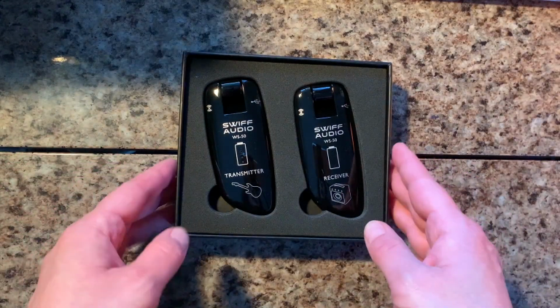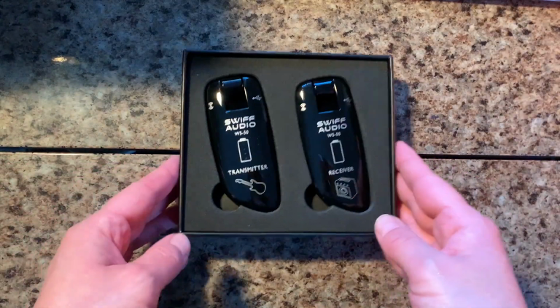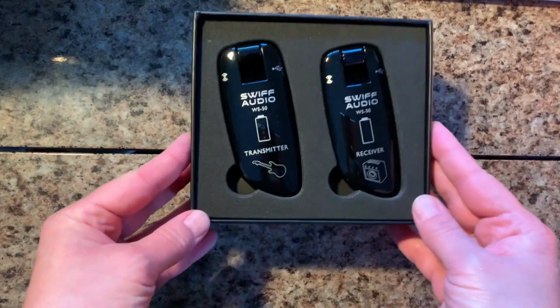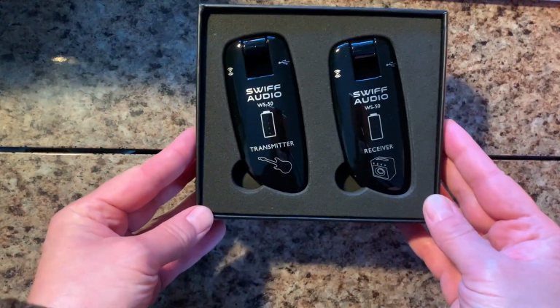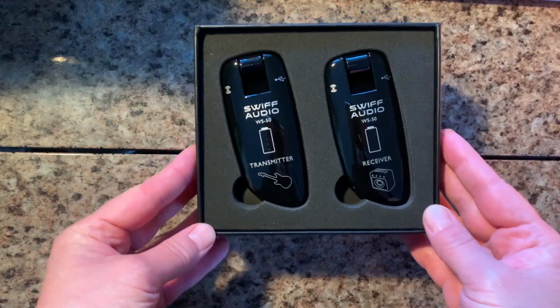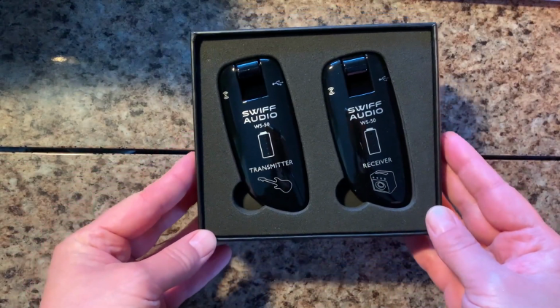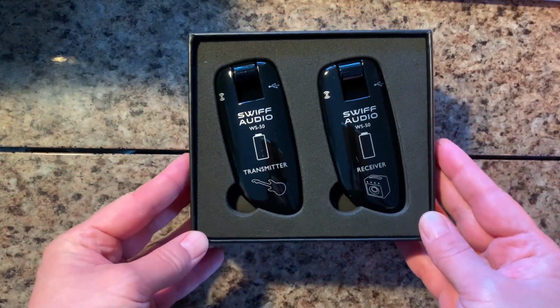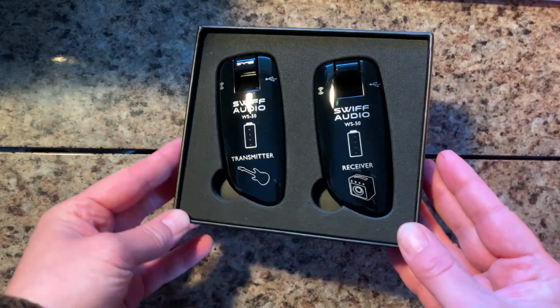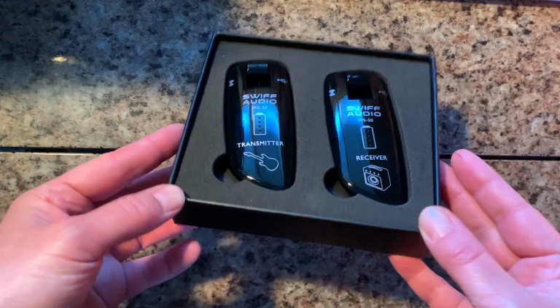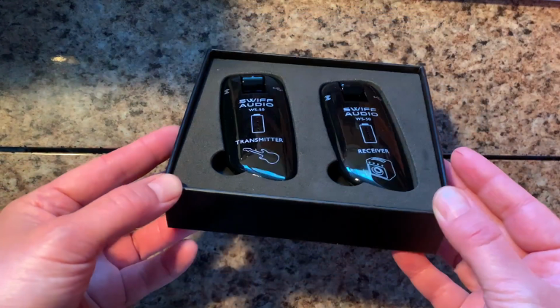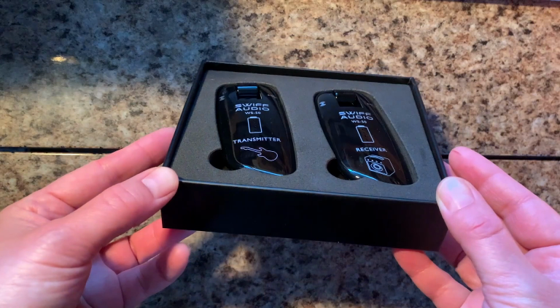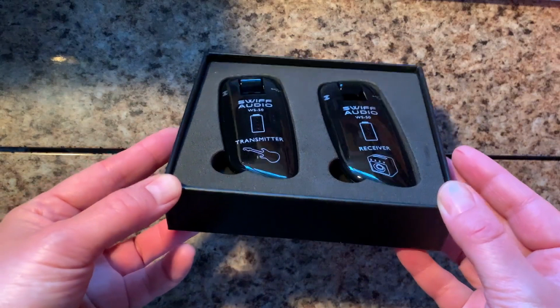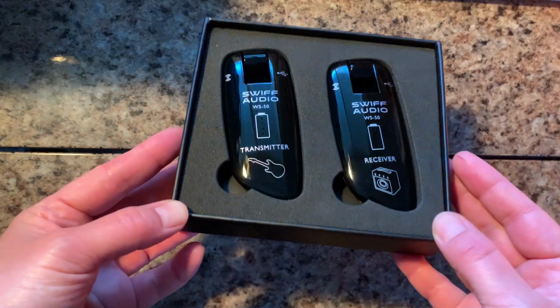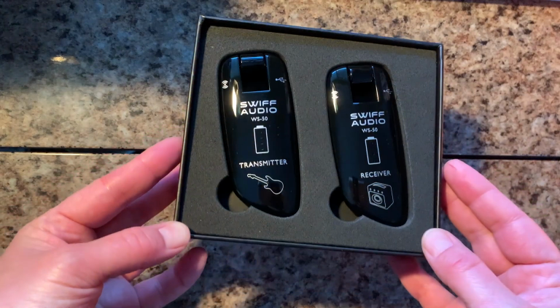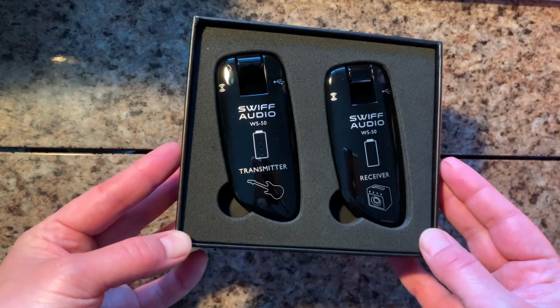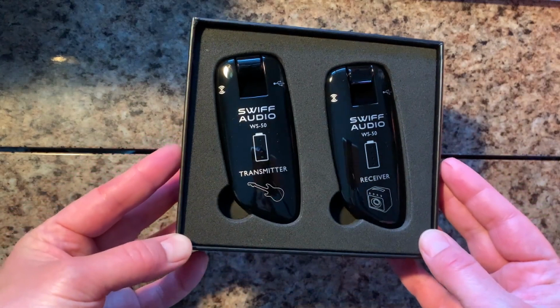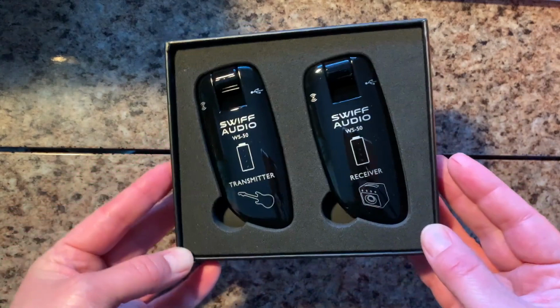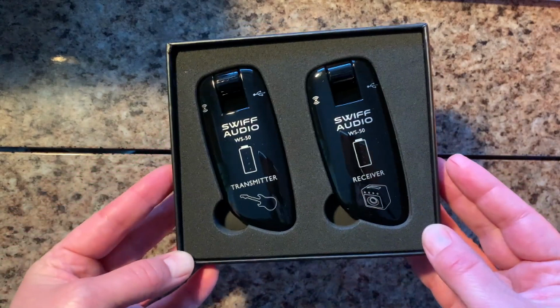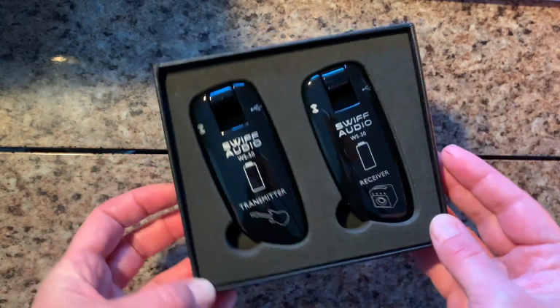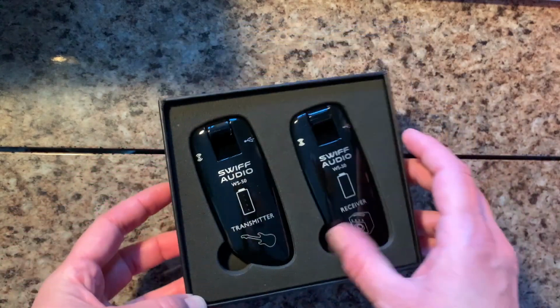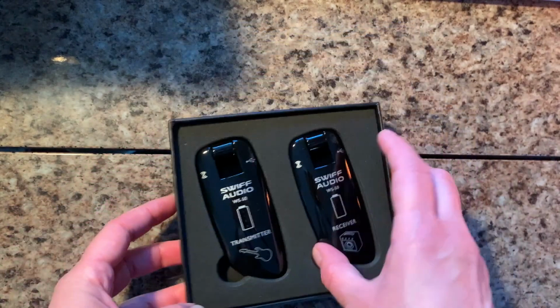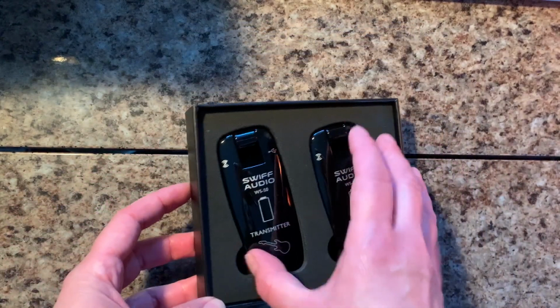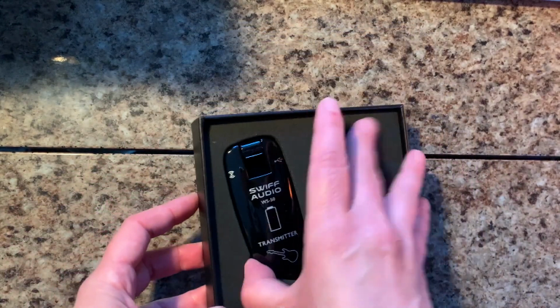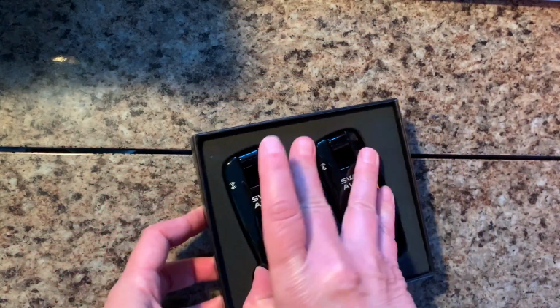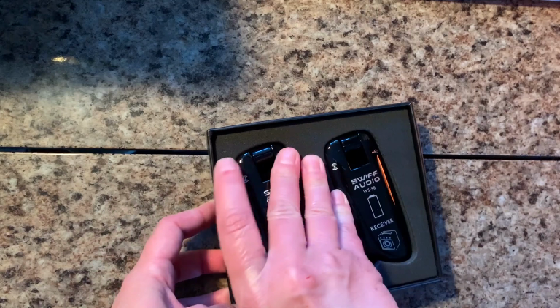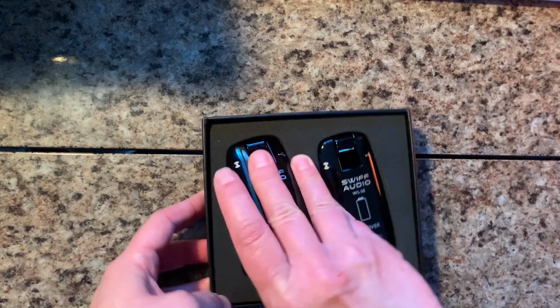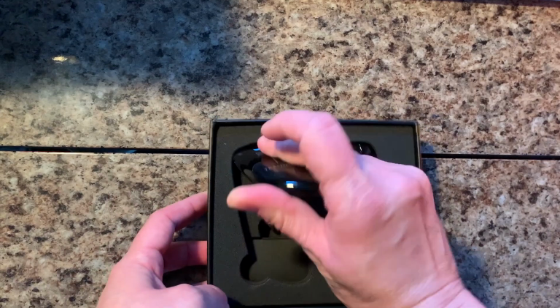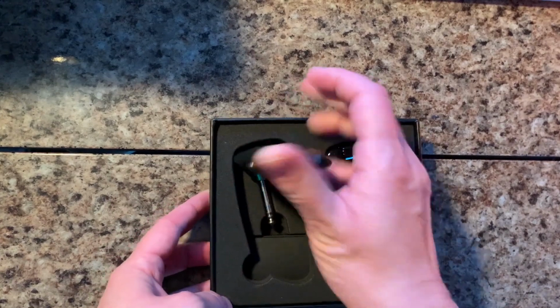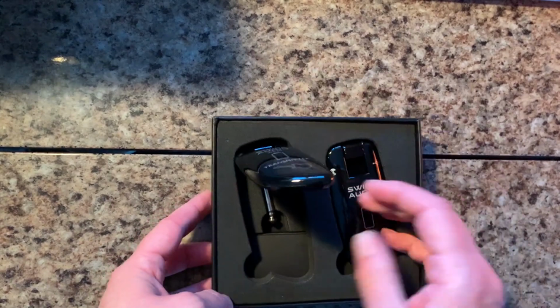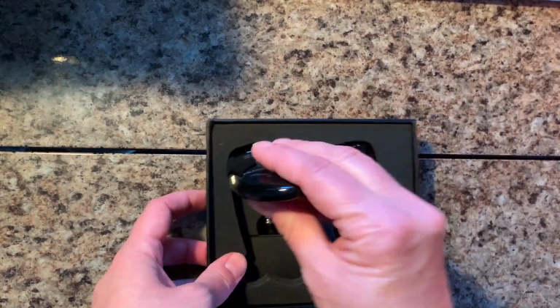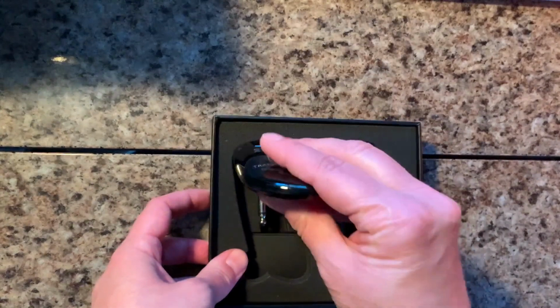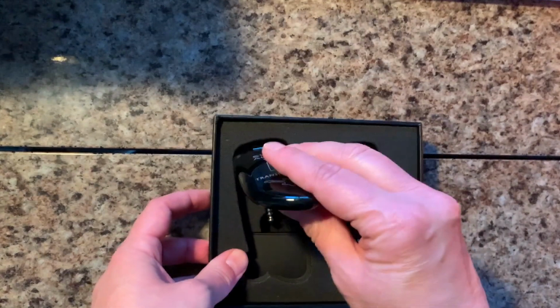Oh, this is actually really nice looking. Looks like really a lot better.